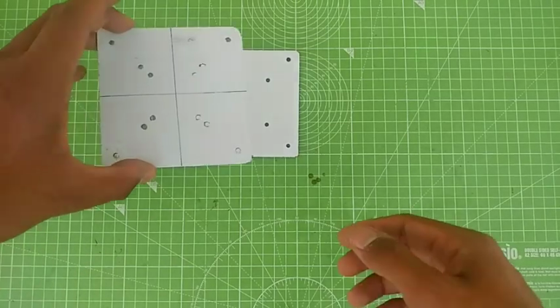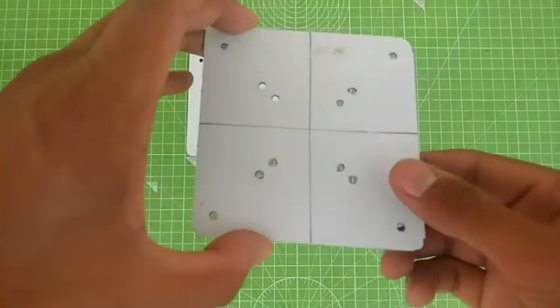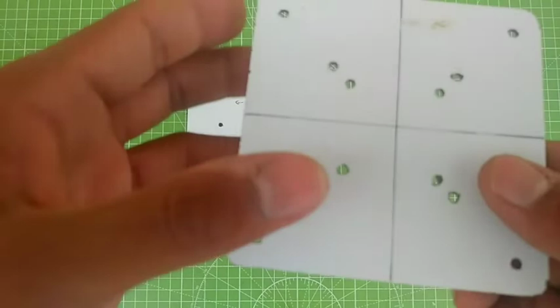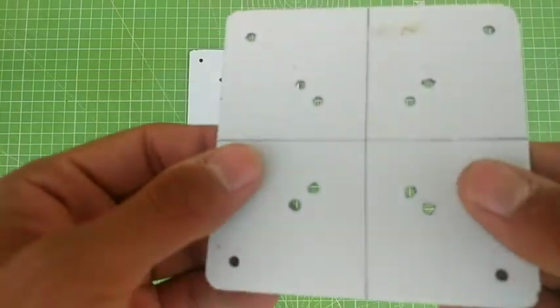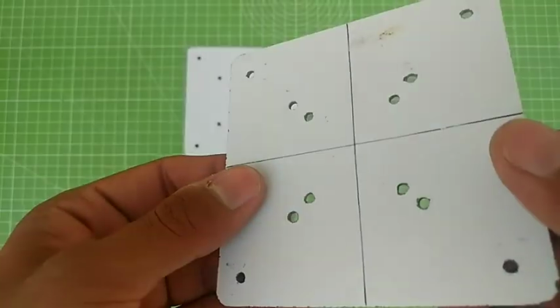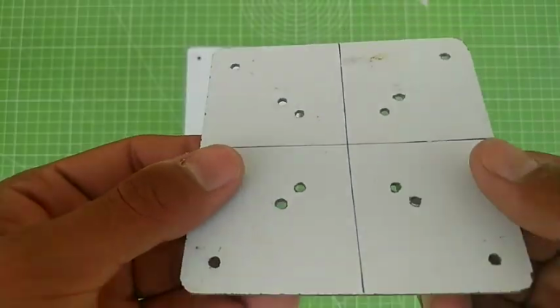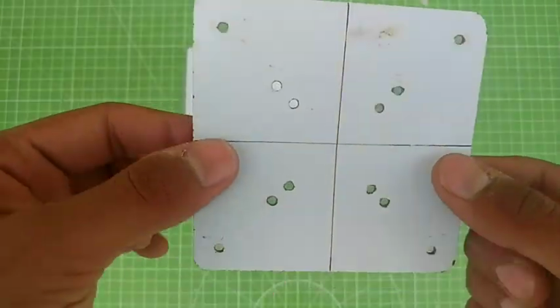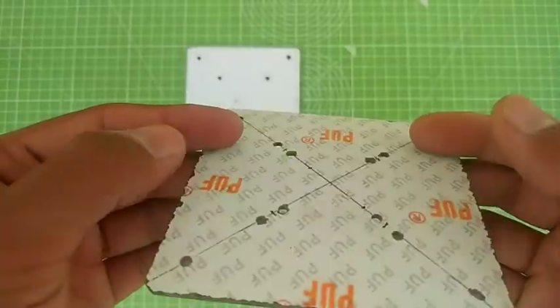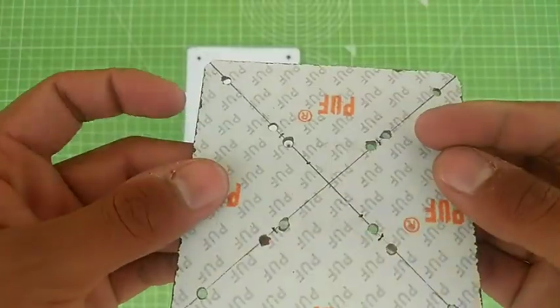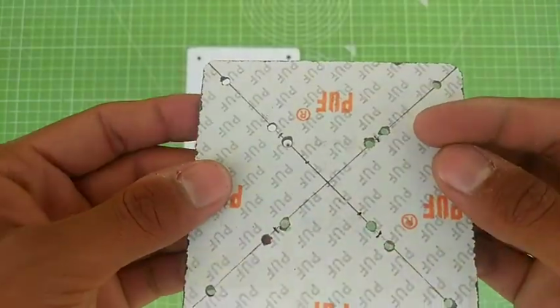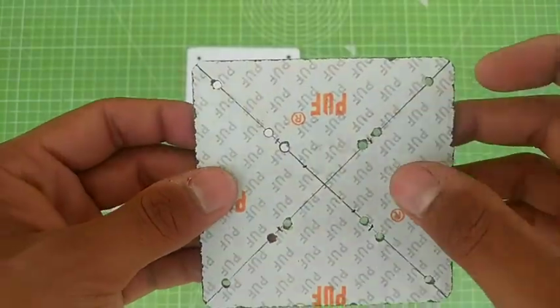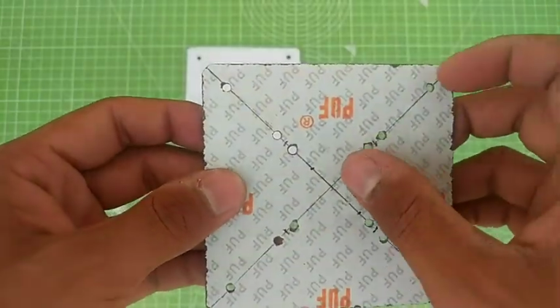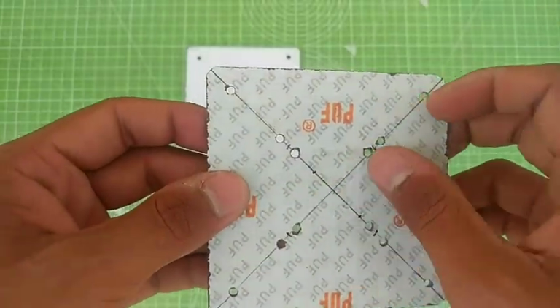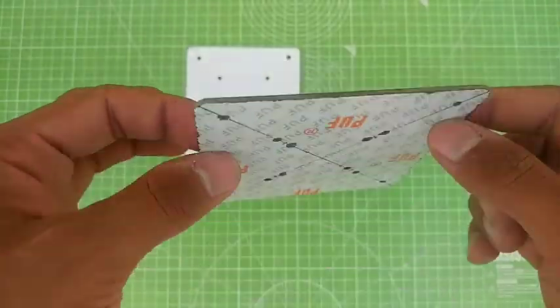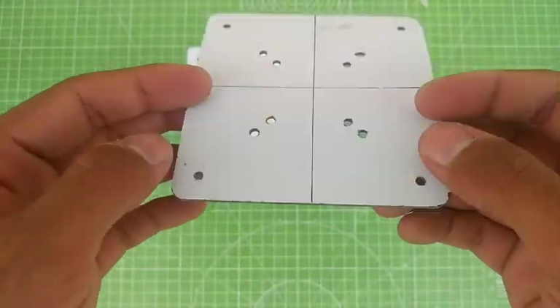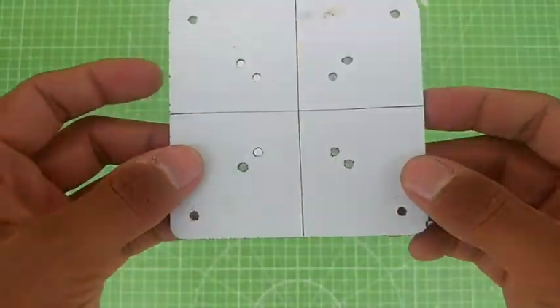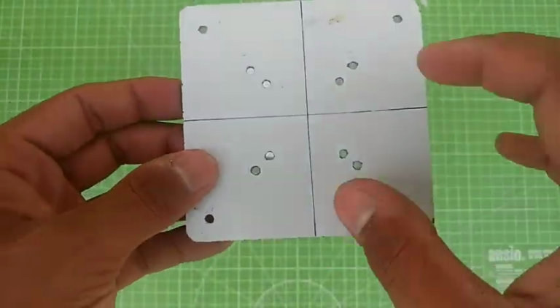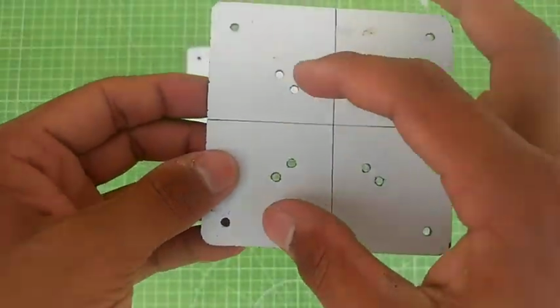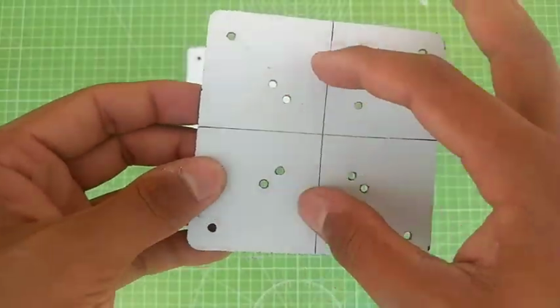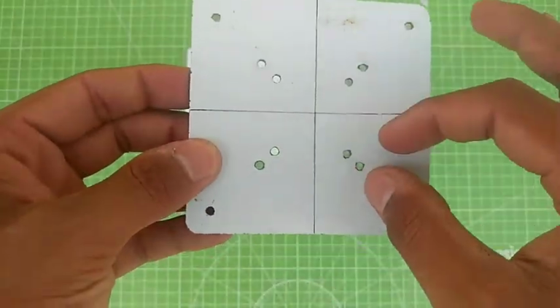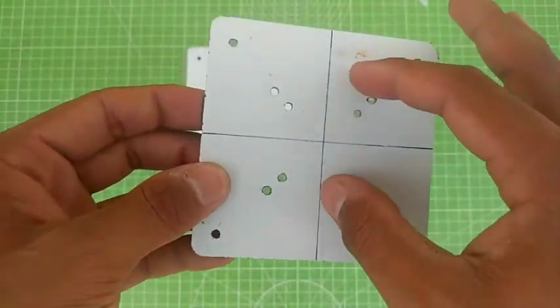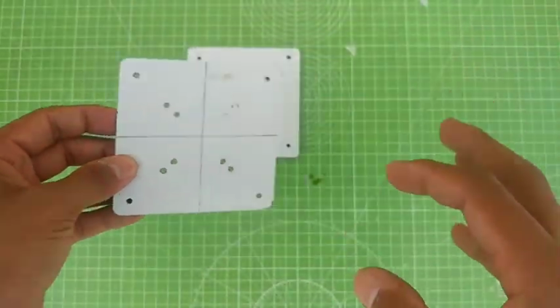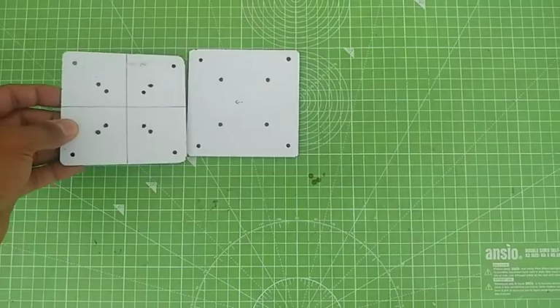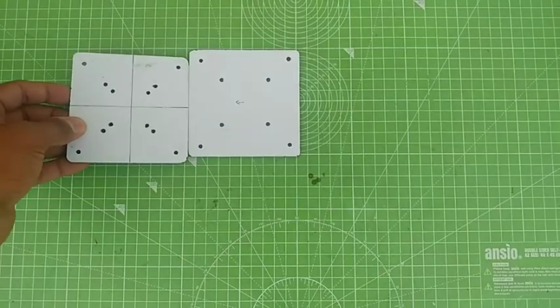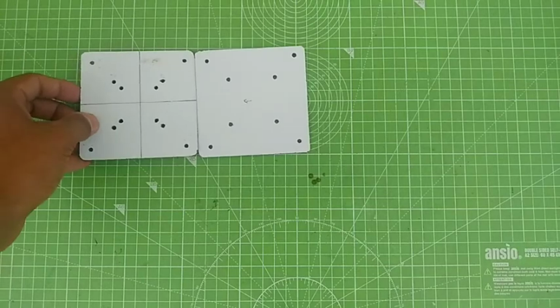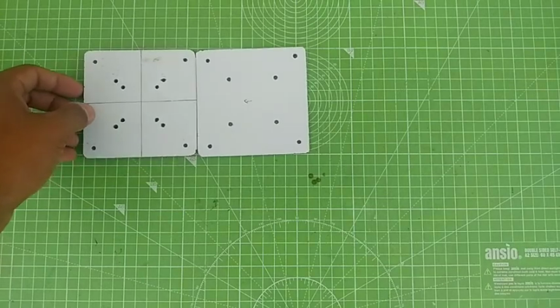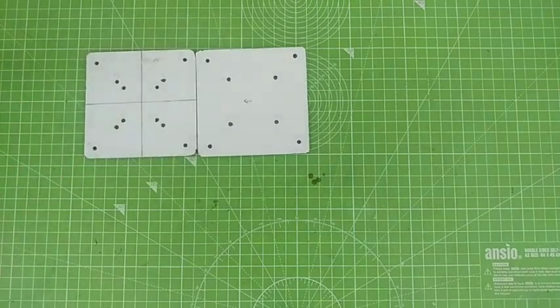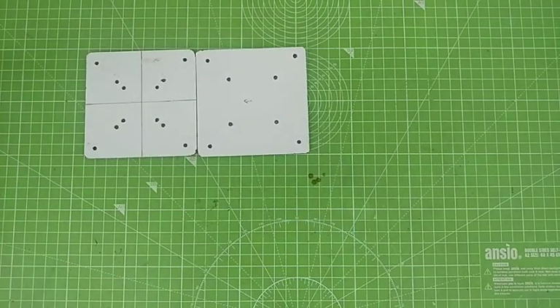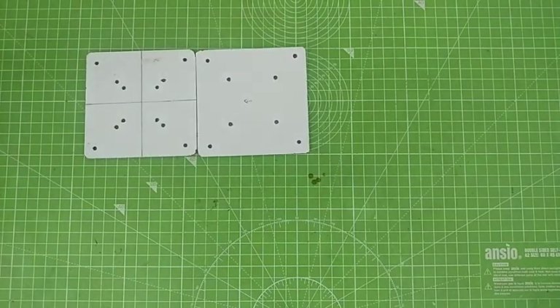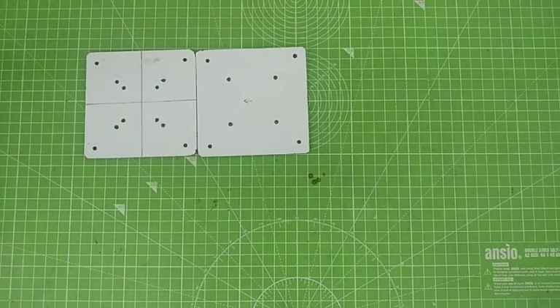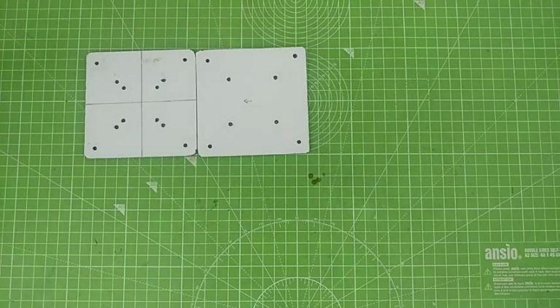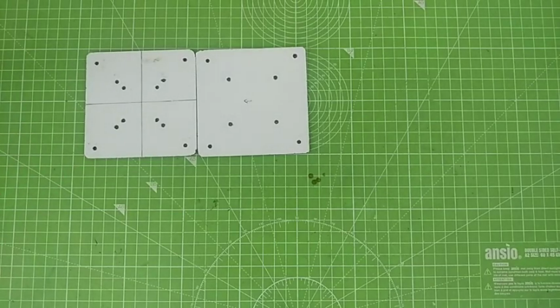I have made some holes over my PUF board so that I can attach motors and other electronics.